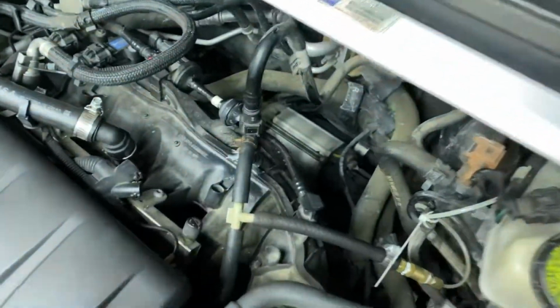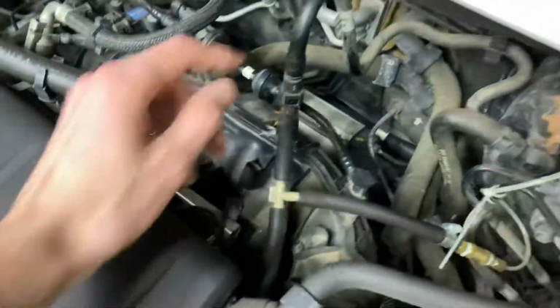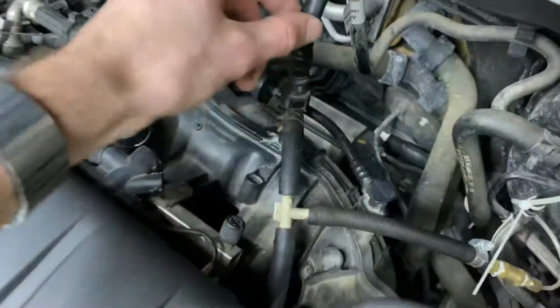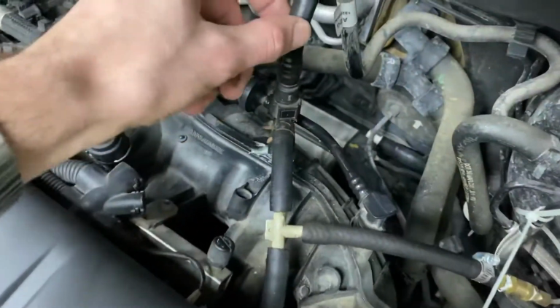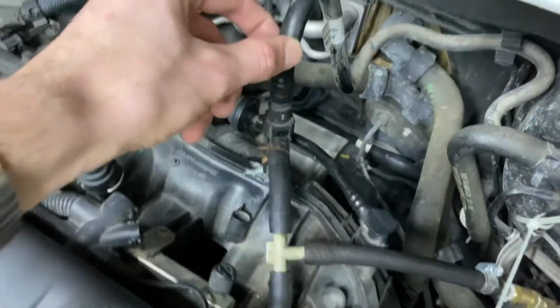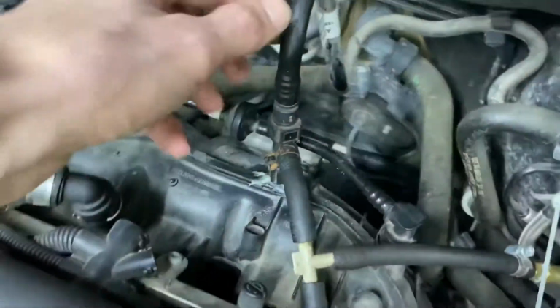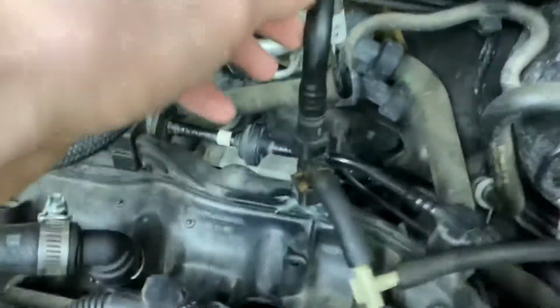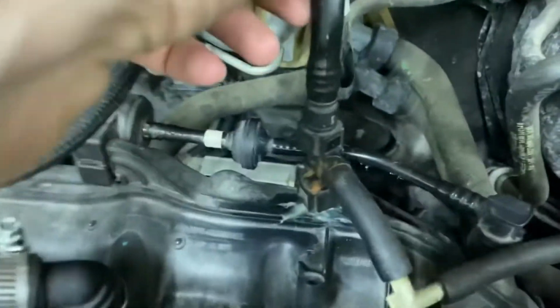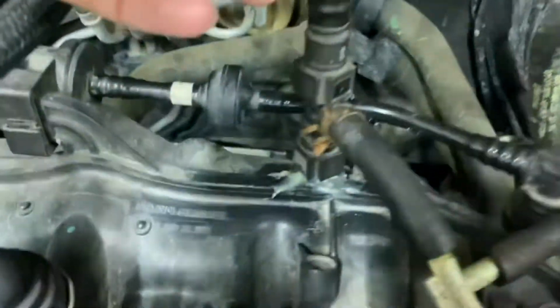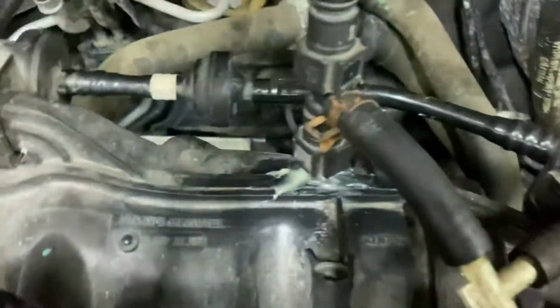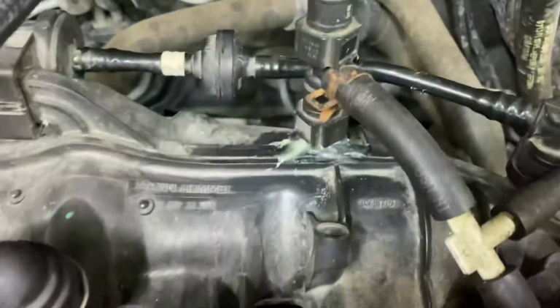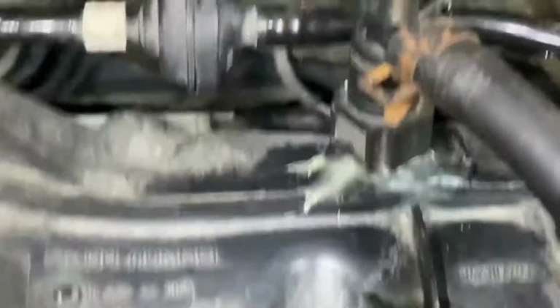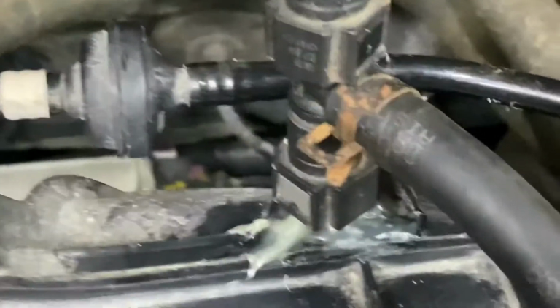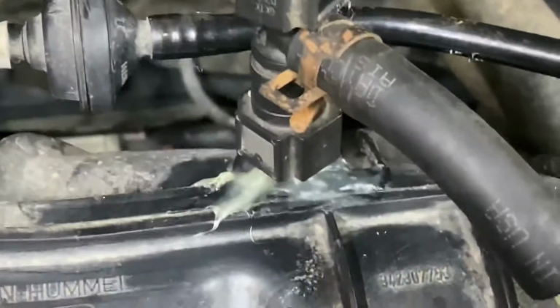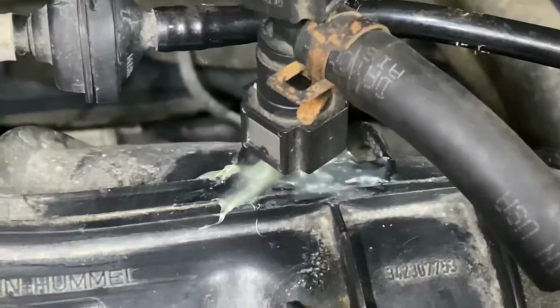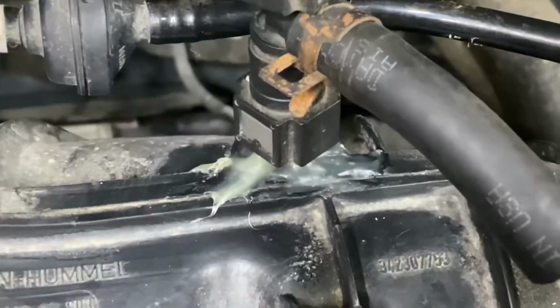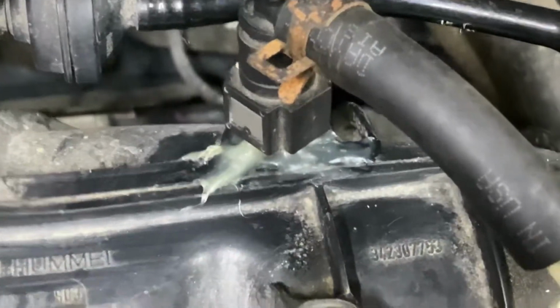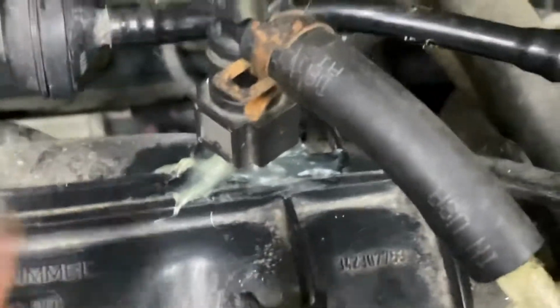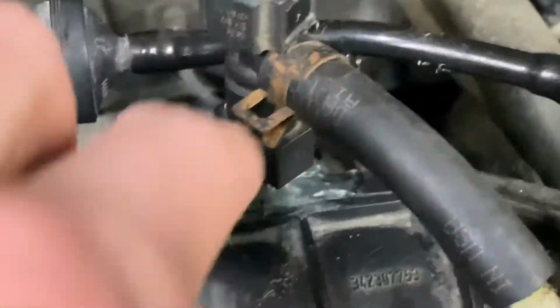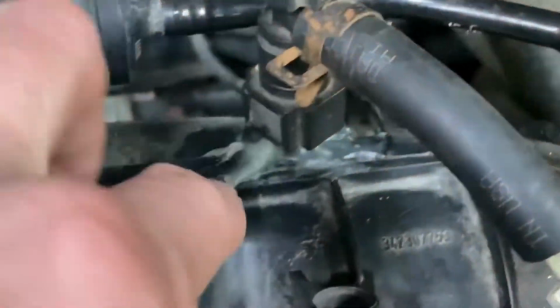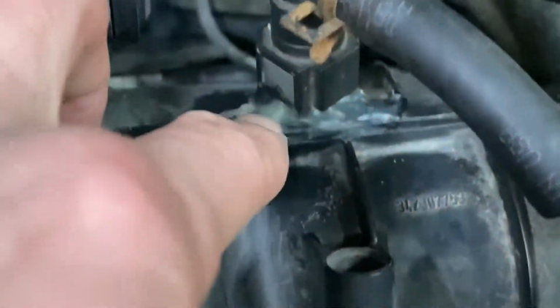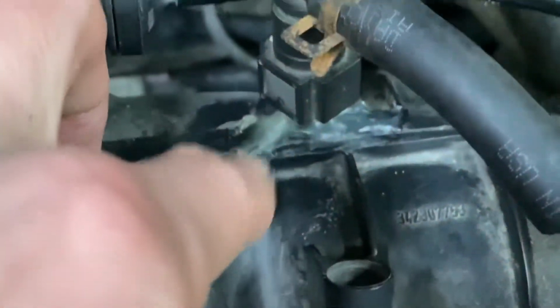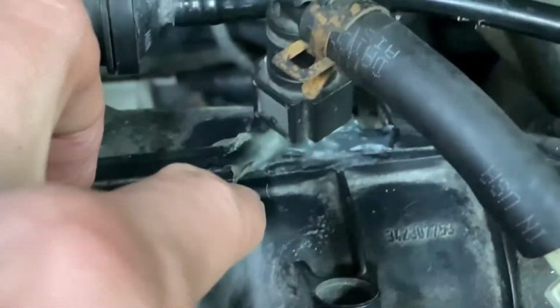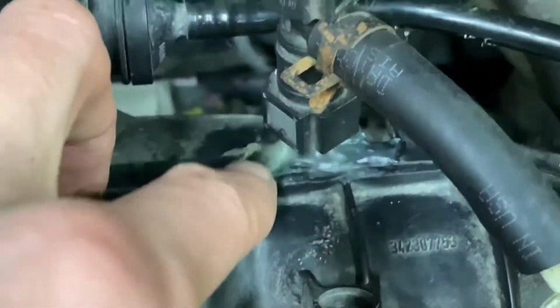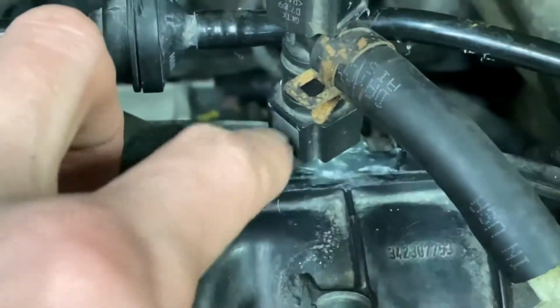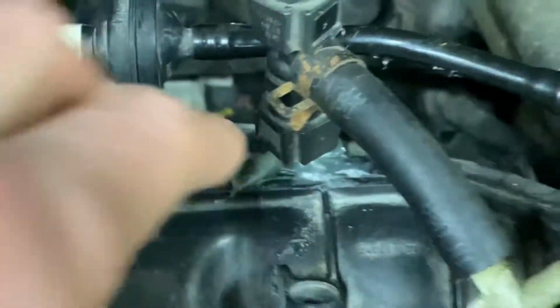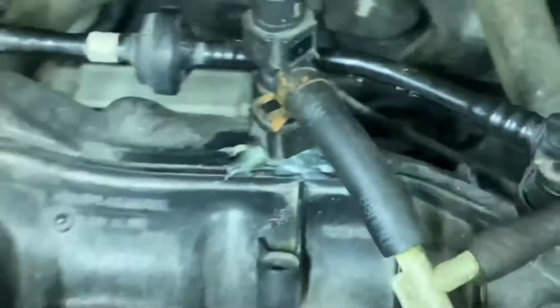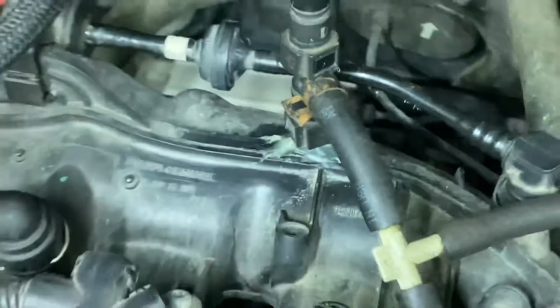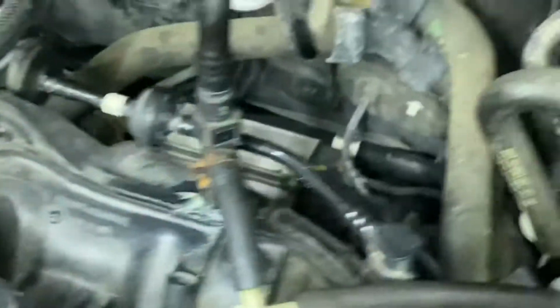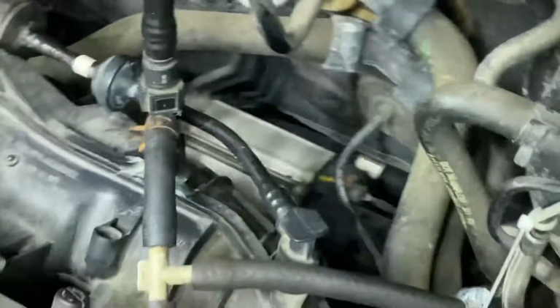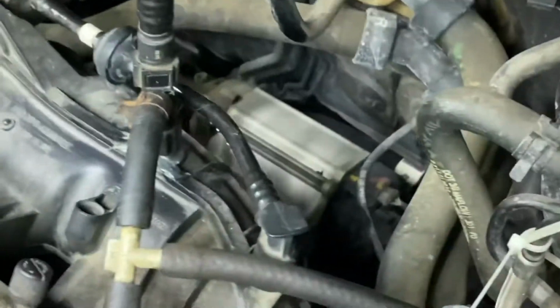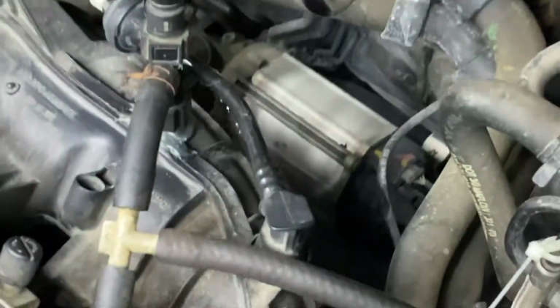Watch your brake boost line here. Once that back one cracked, I ended up breaking this little plastic thing off so I had to epoxy it back on. Be careful of that.